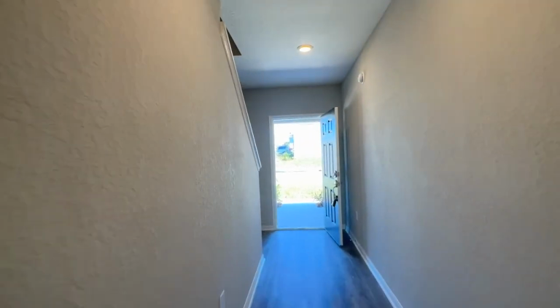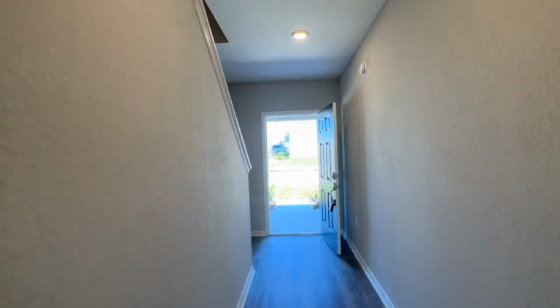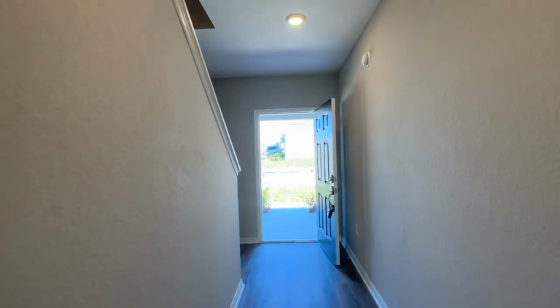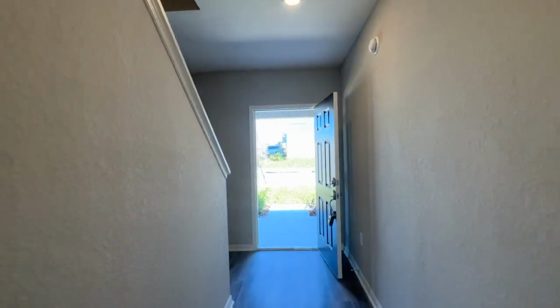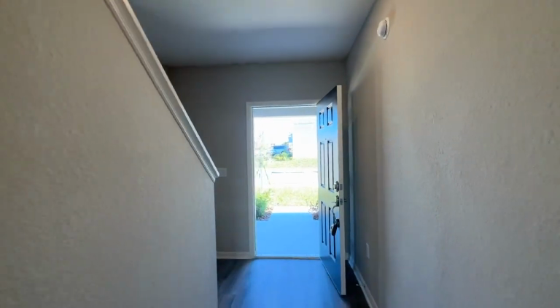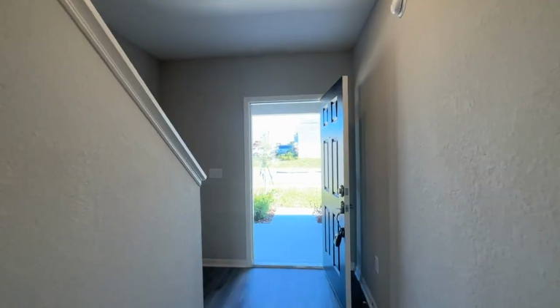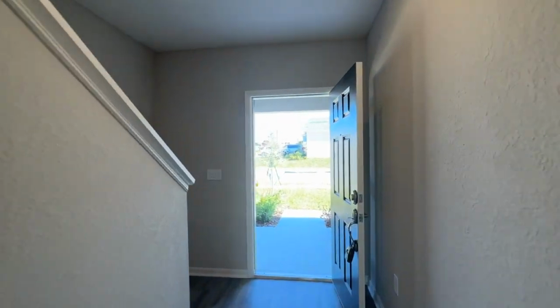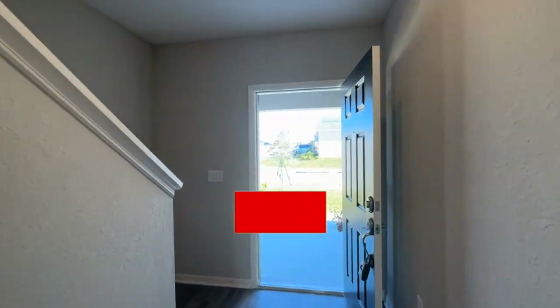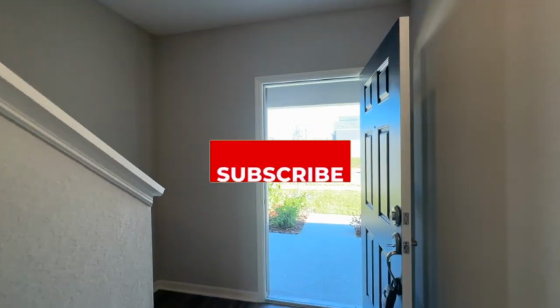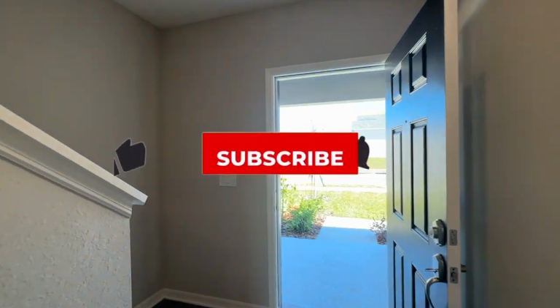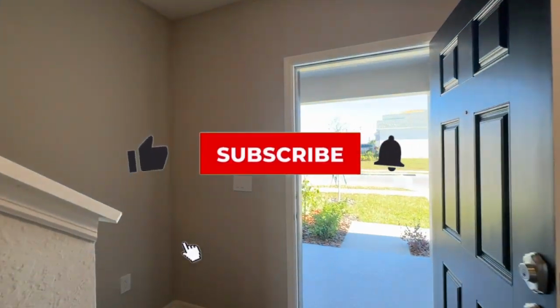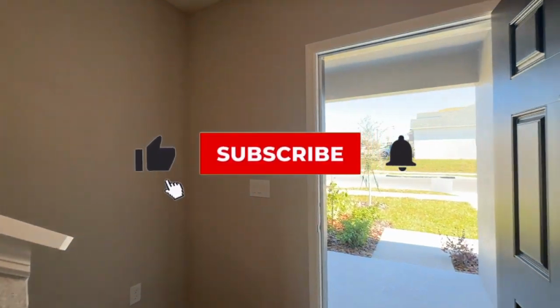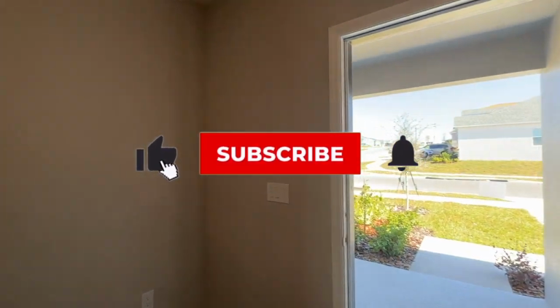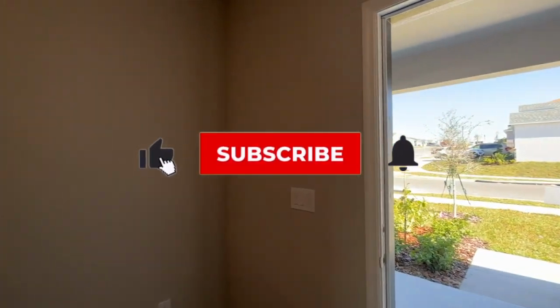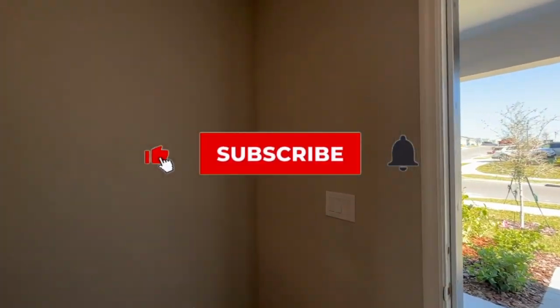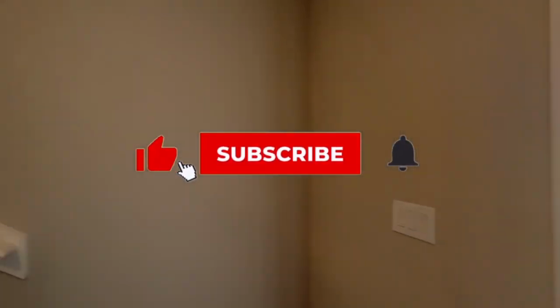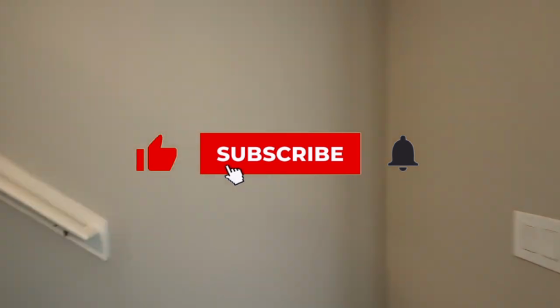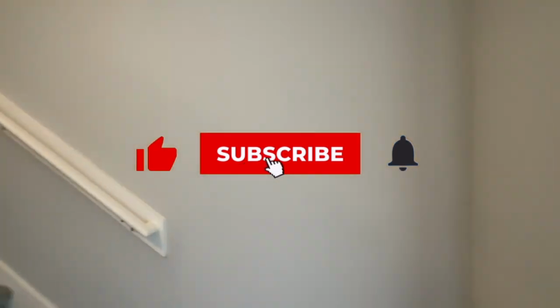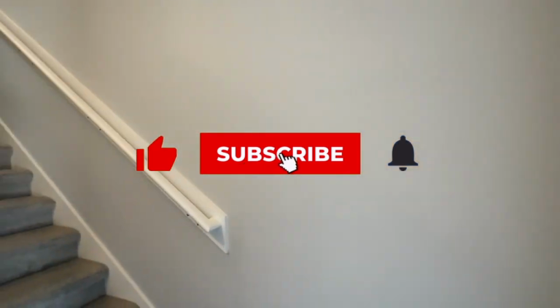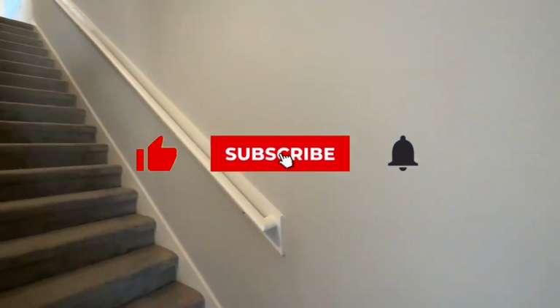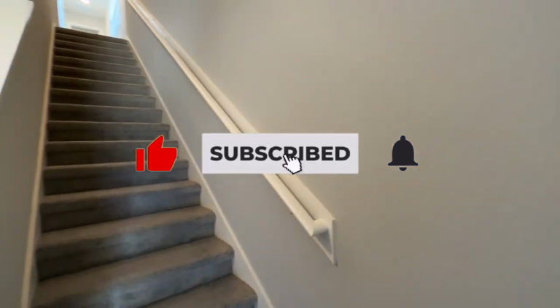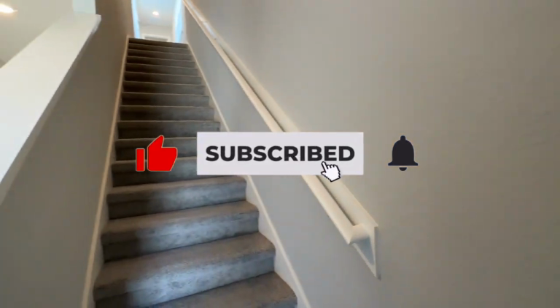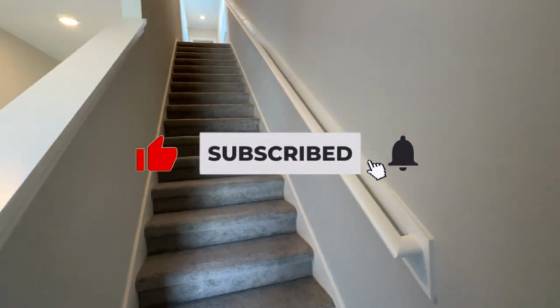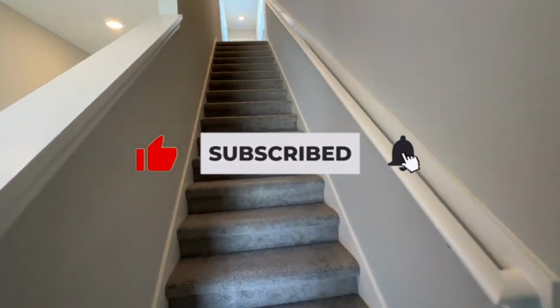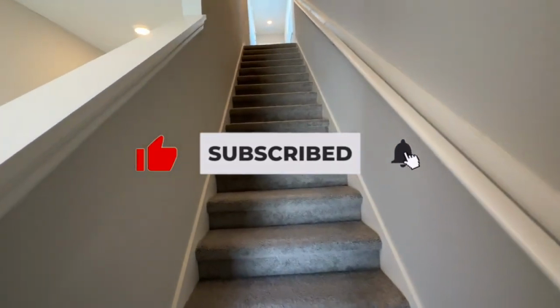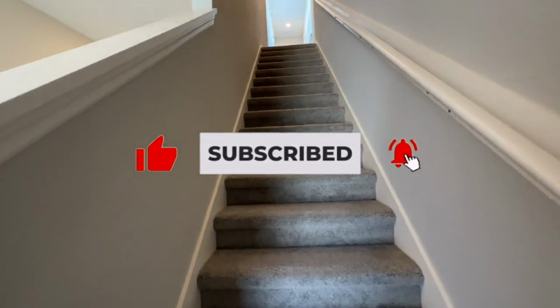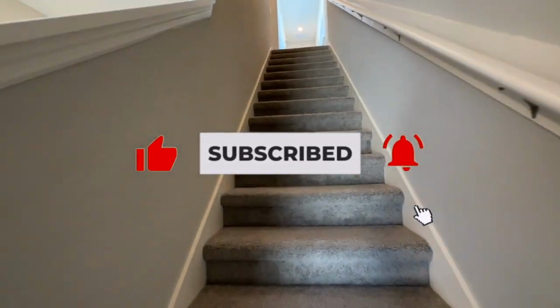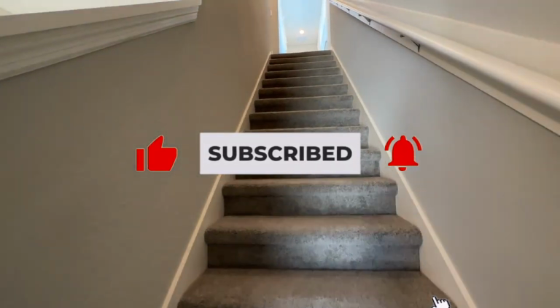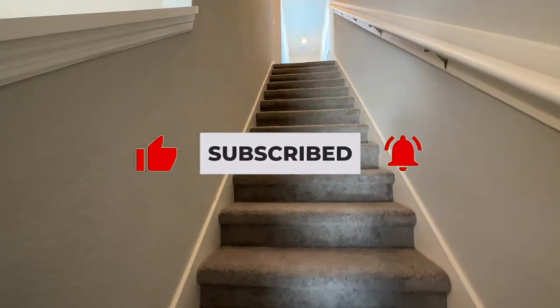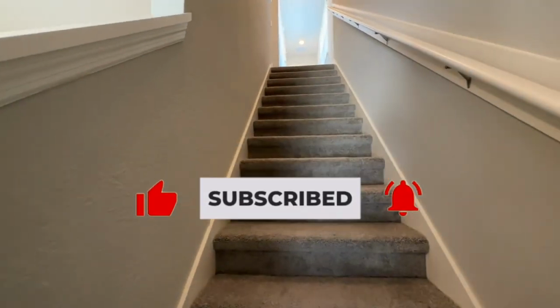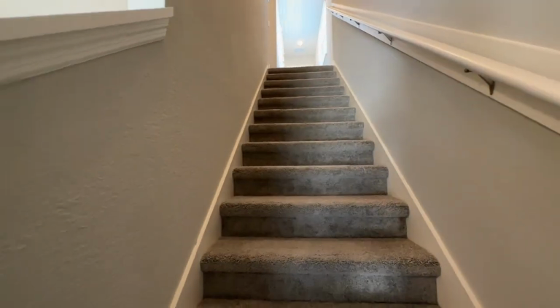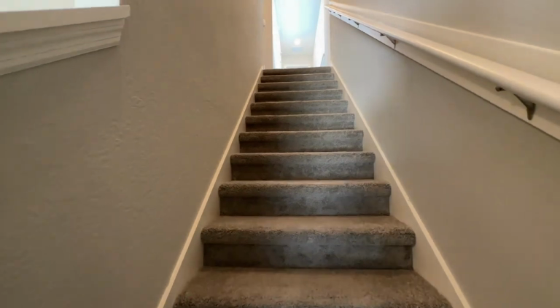If you're liking these videos, definitely put a thumbs up on it. Subscribe to the channel if you have not already done so and click on that notification bell.